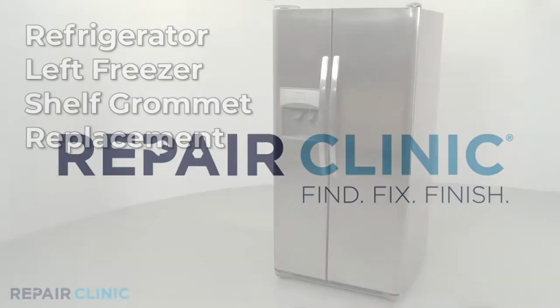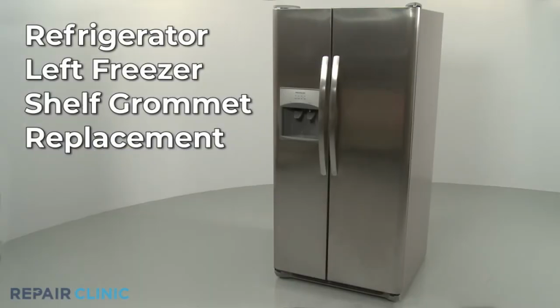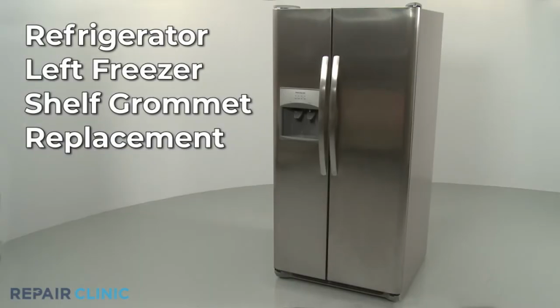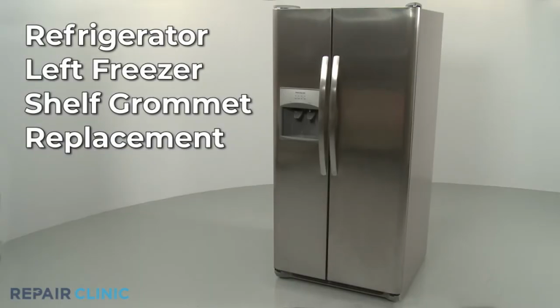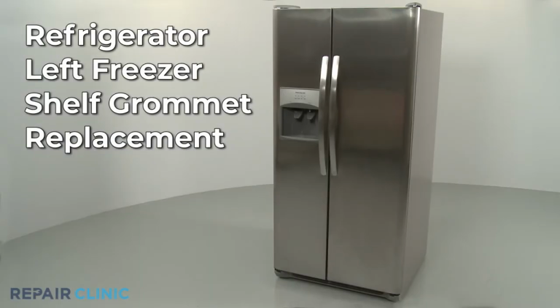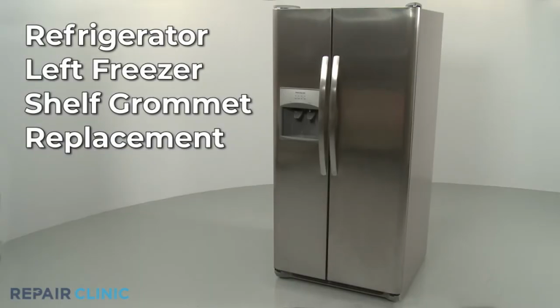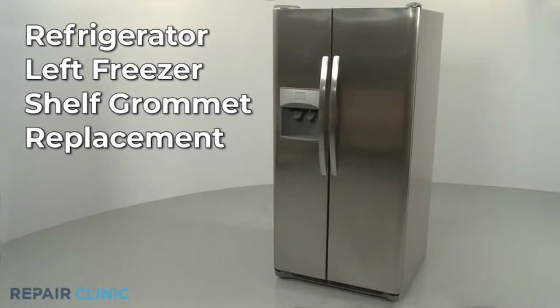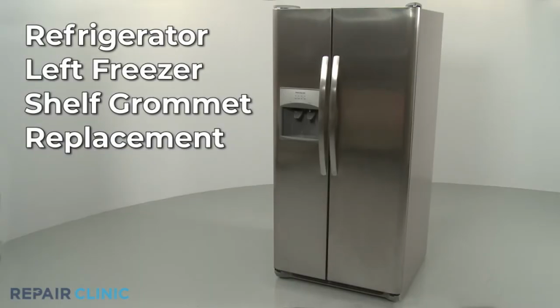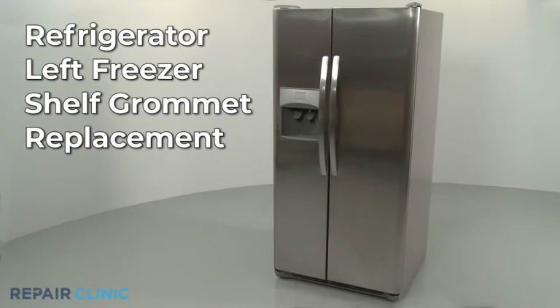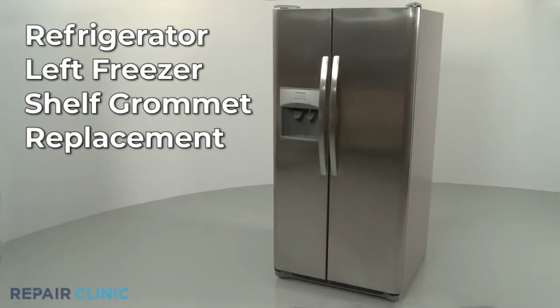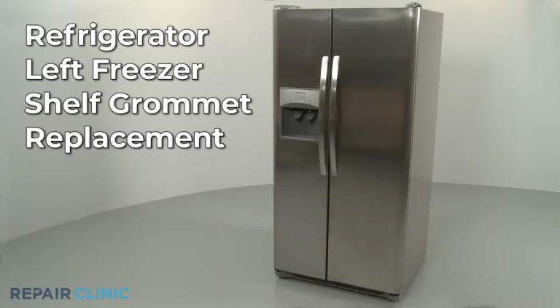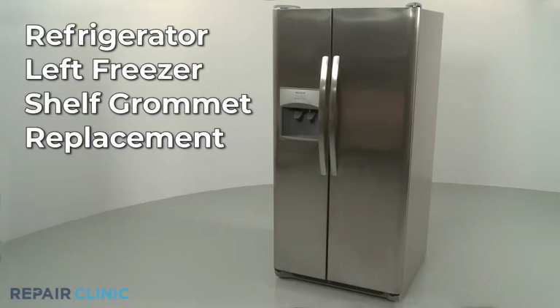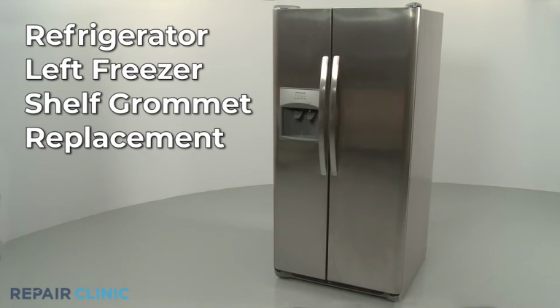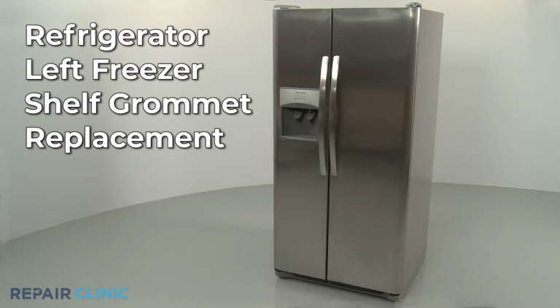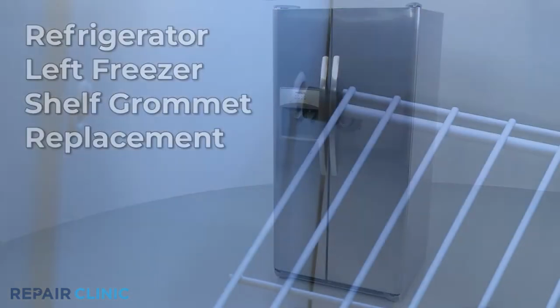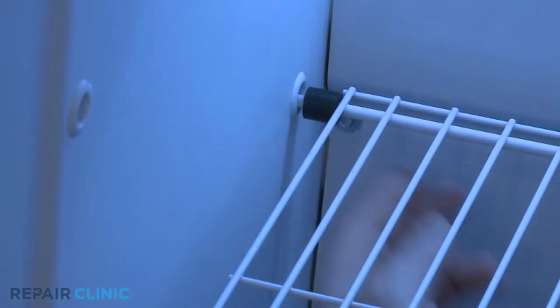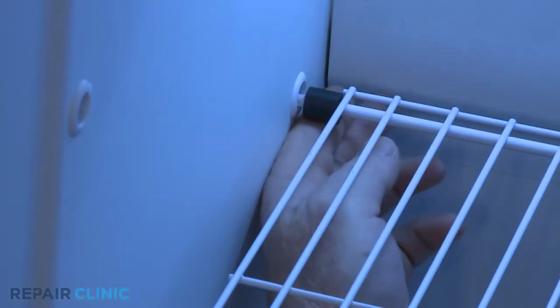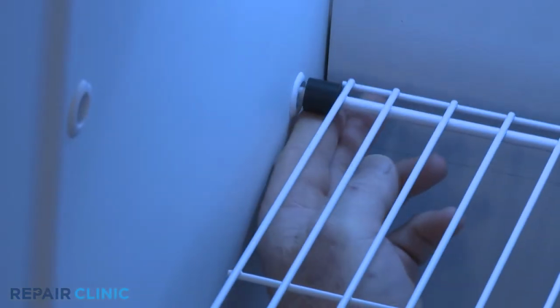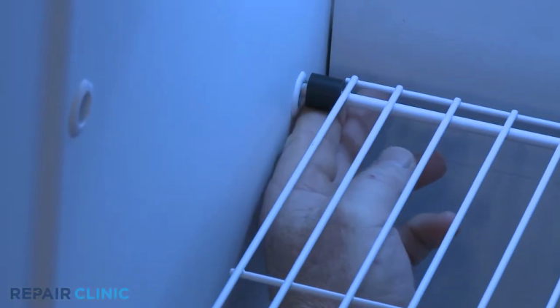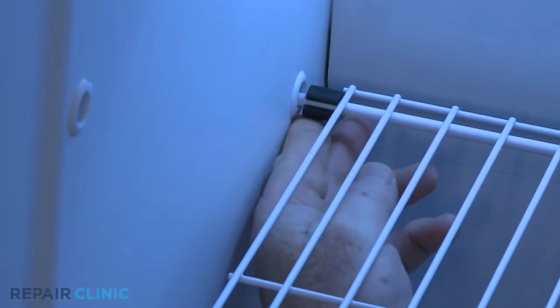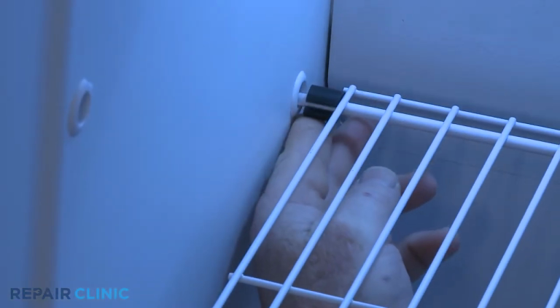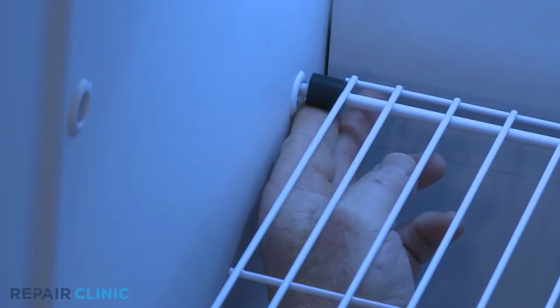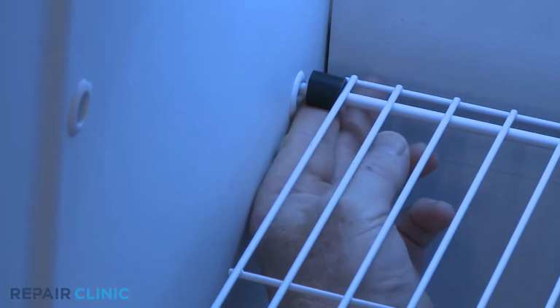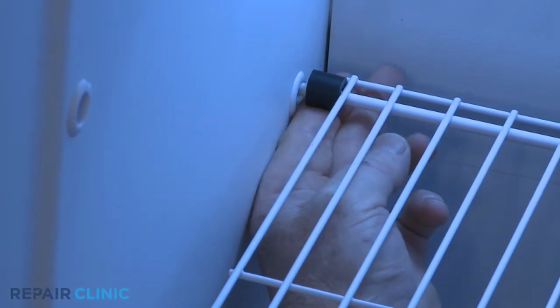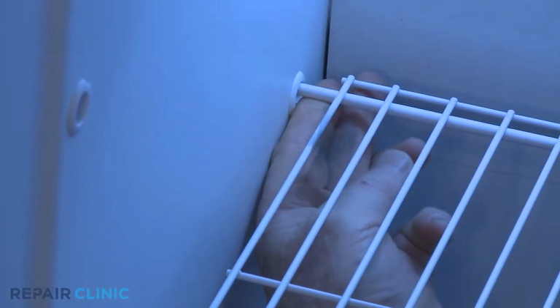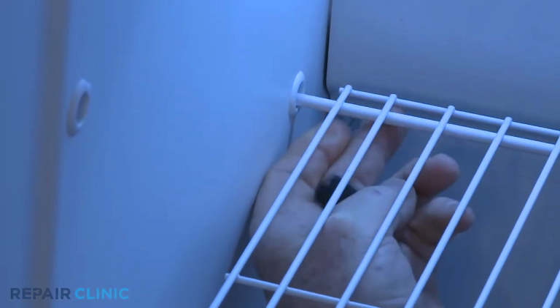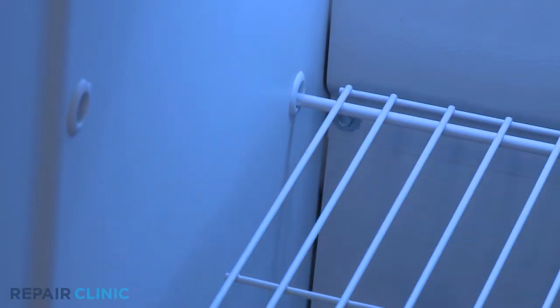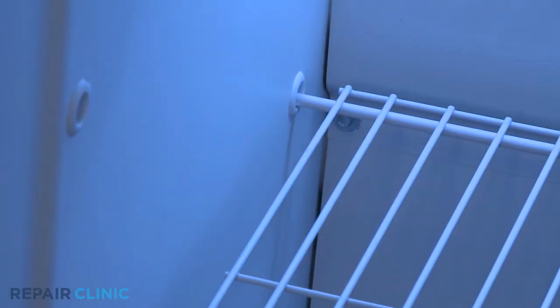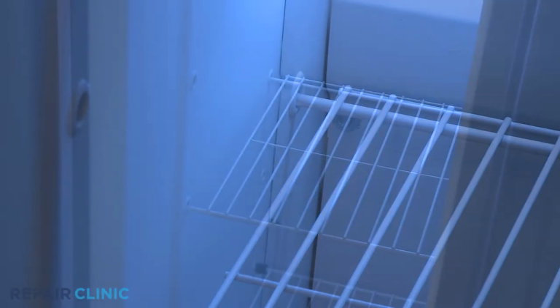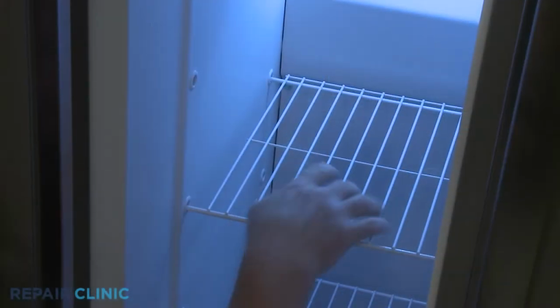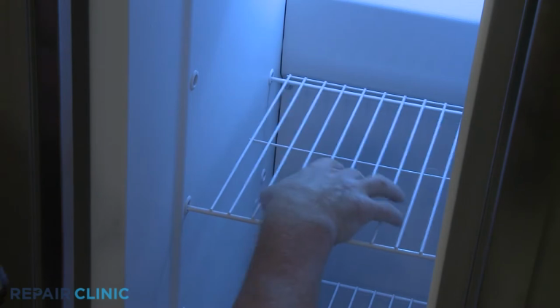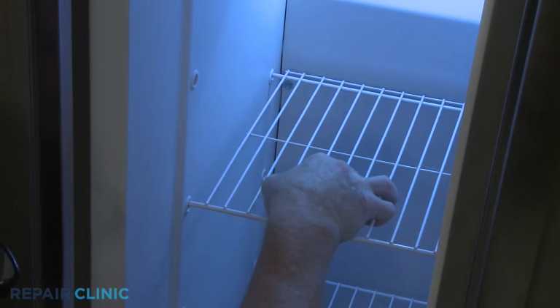If you need to replace a left freezer shelf grommet in your refrigerator, detach the rack stop, then slide the rack to the left and up to remove.